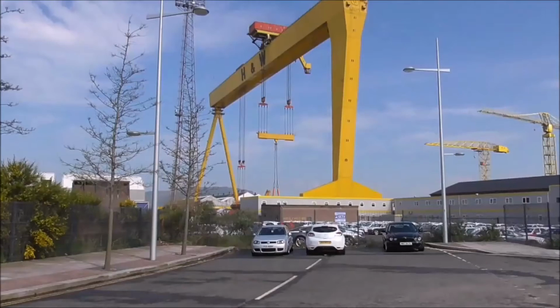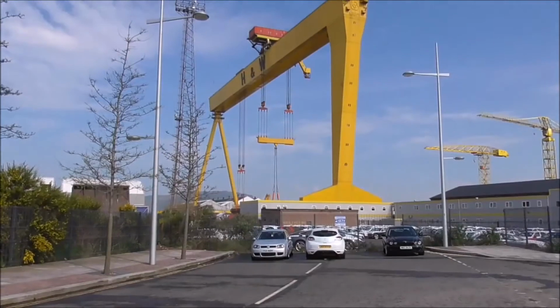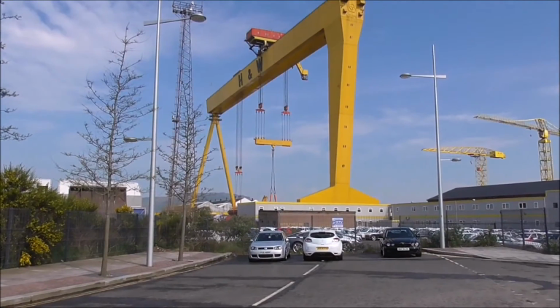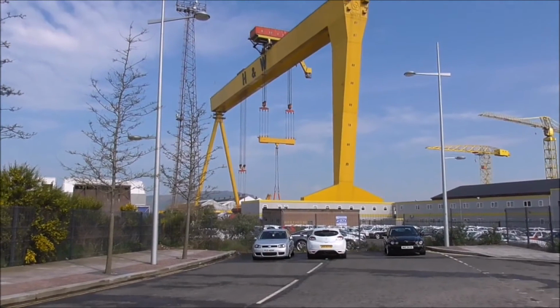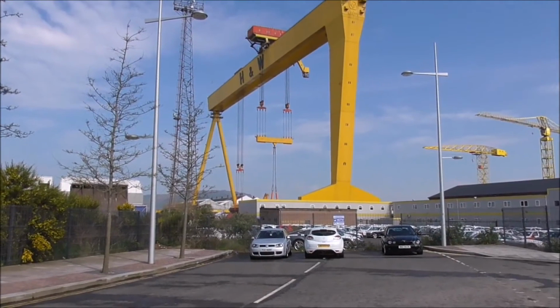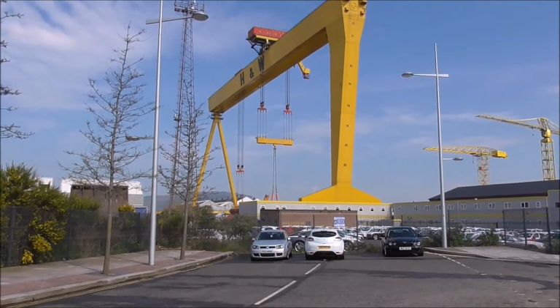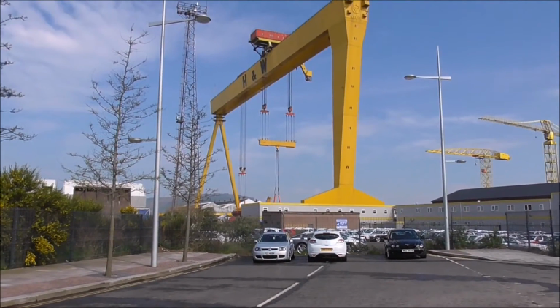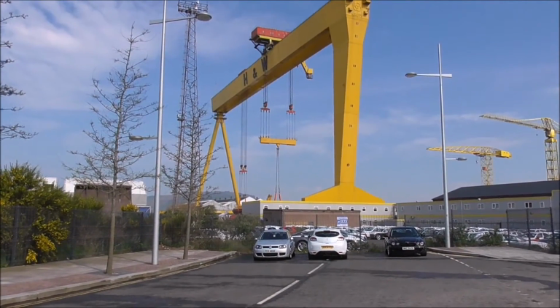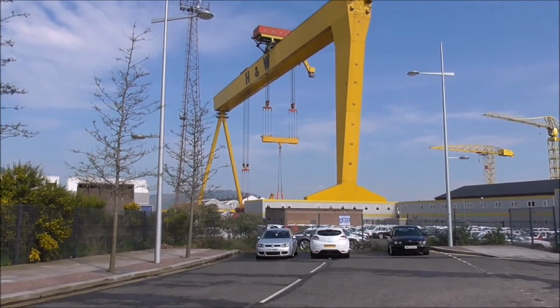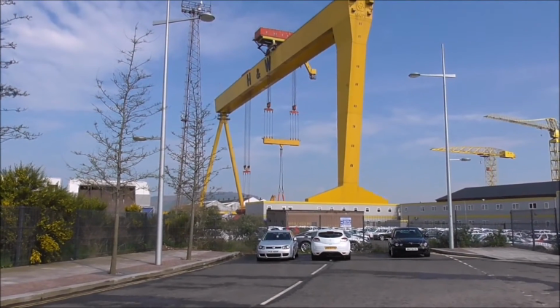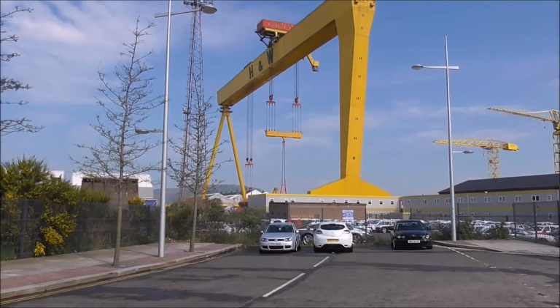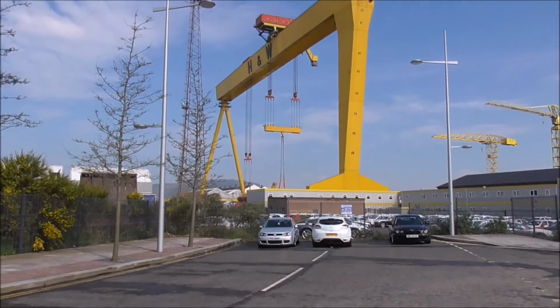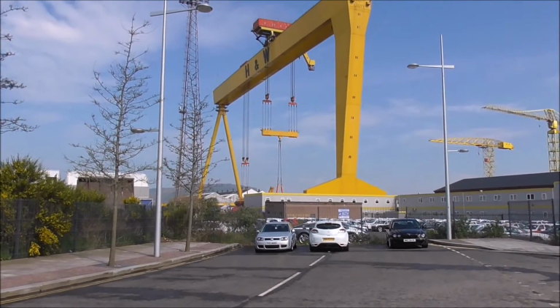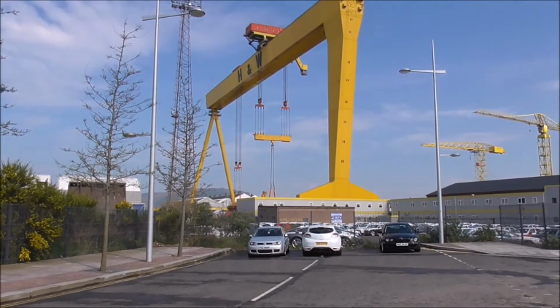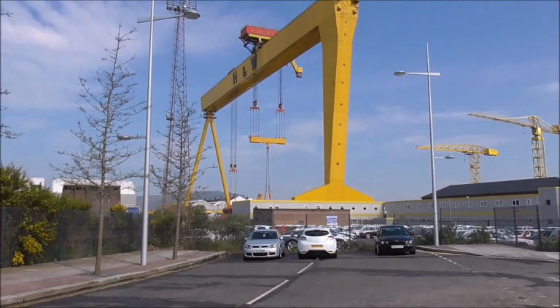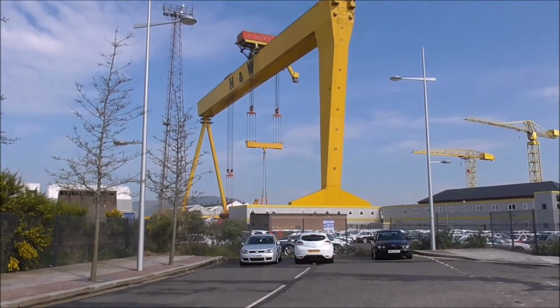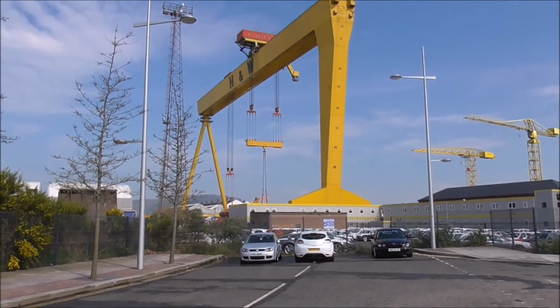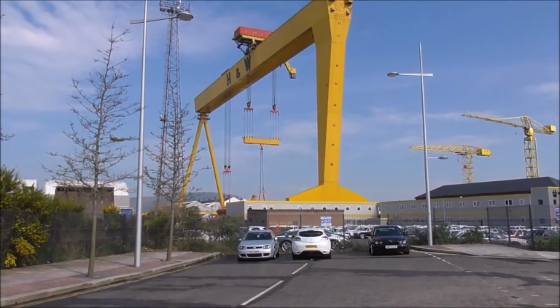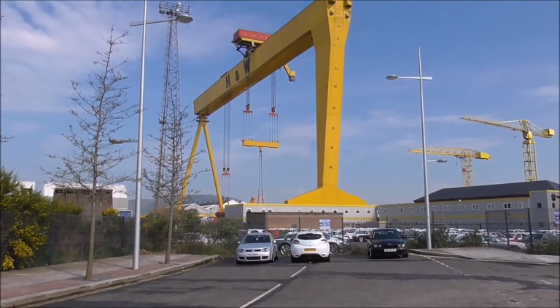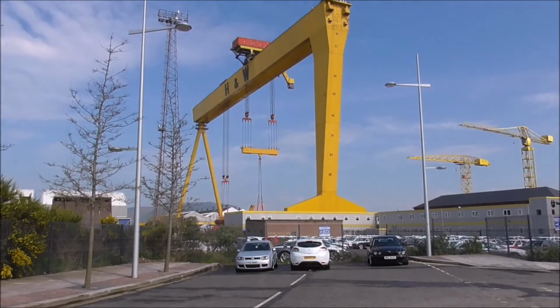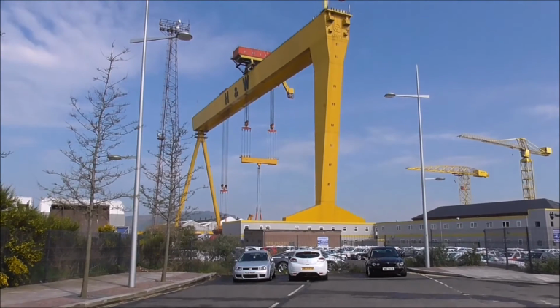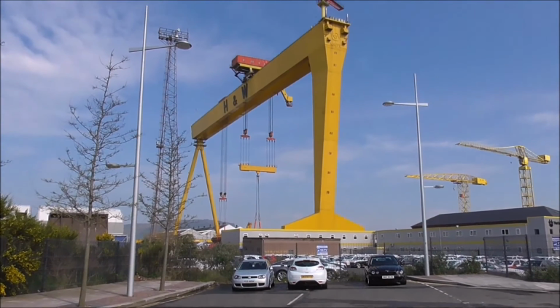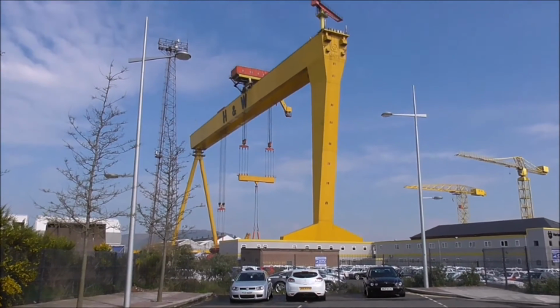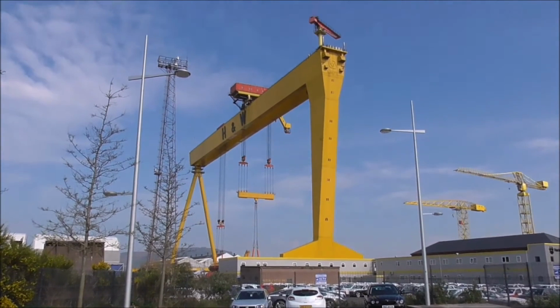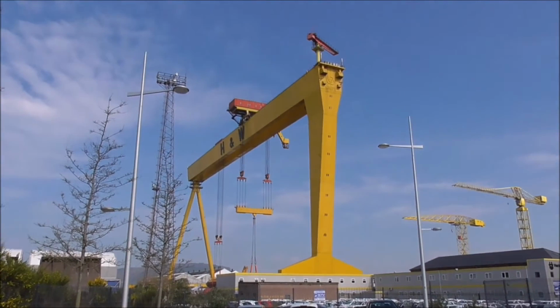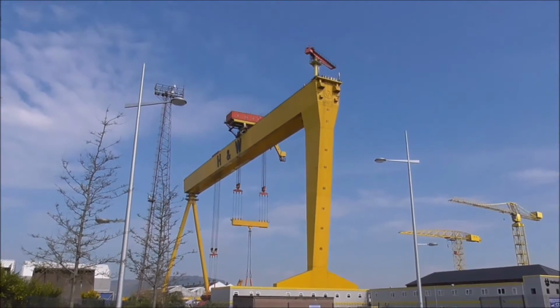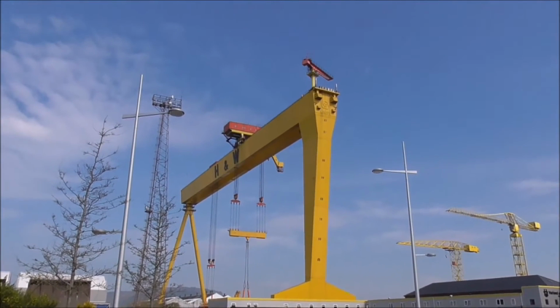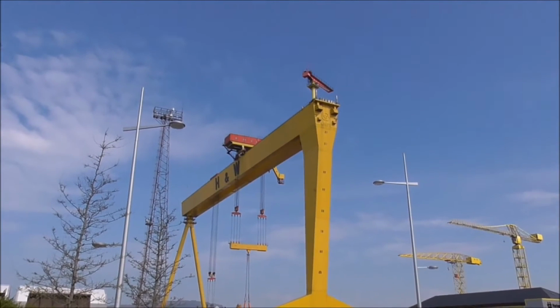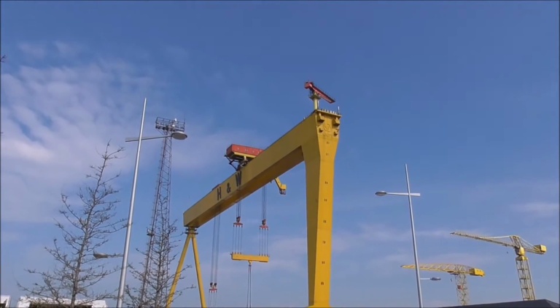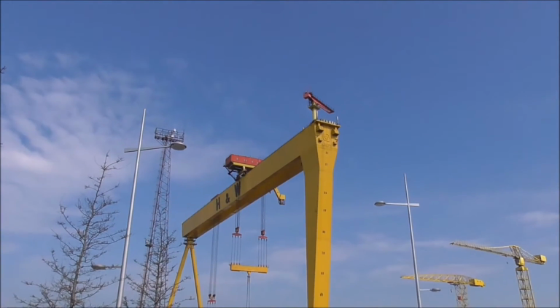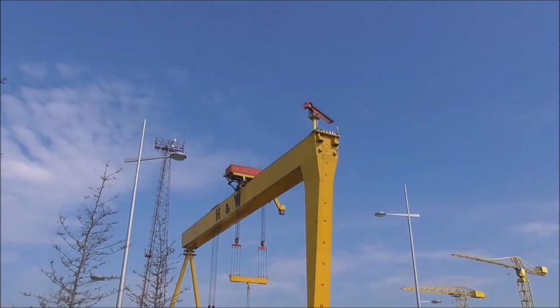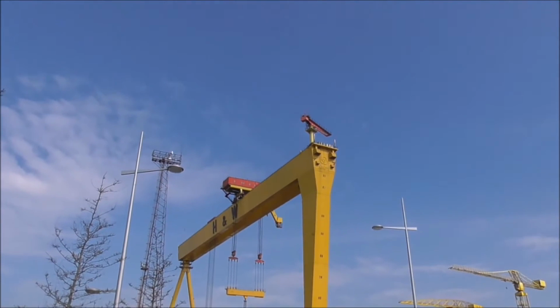I don't know which crane this is. Is it Samson? Is it Goliath? But it's actually operating just at the minute. I've never seen it operating.